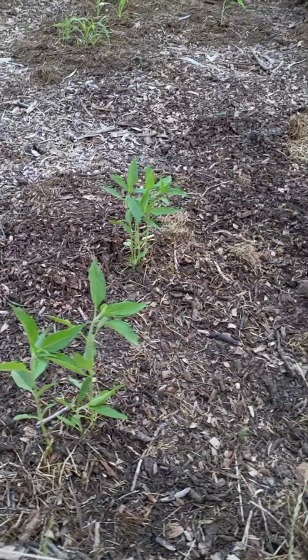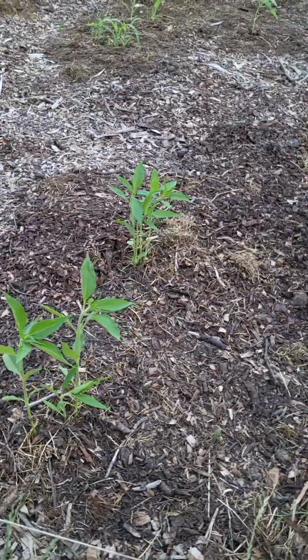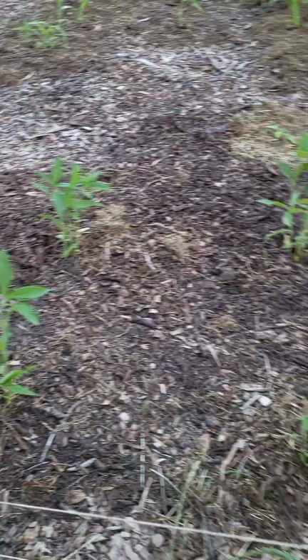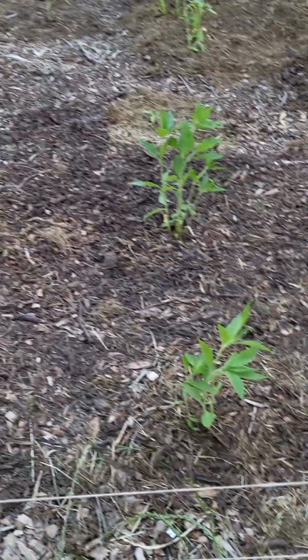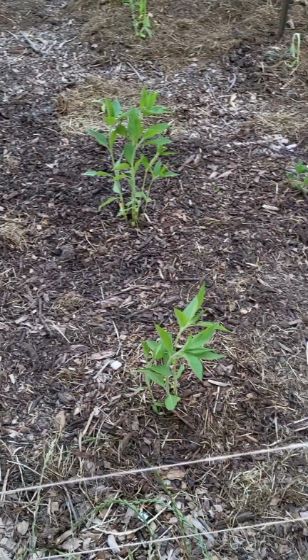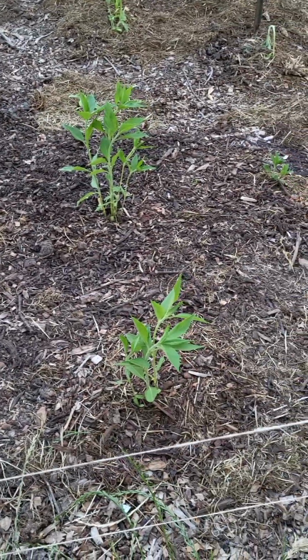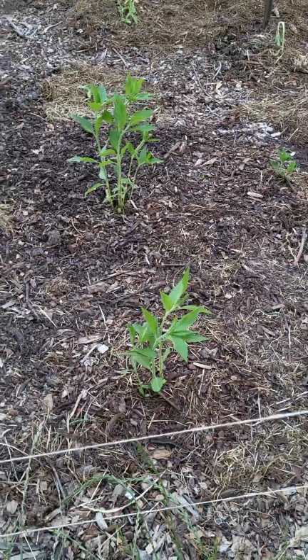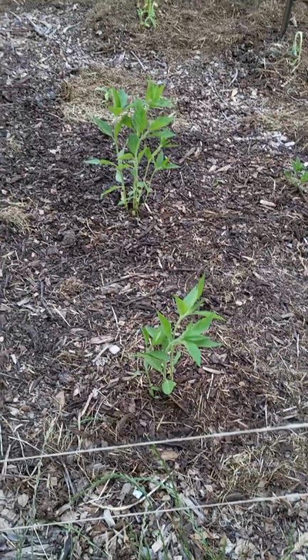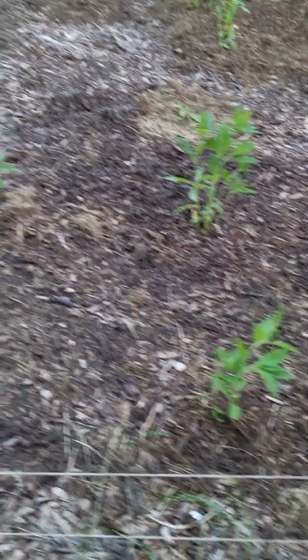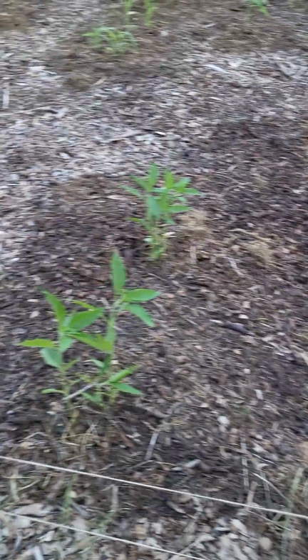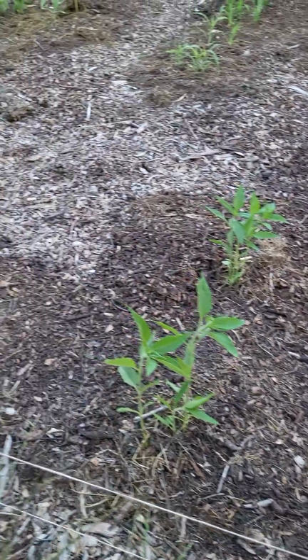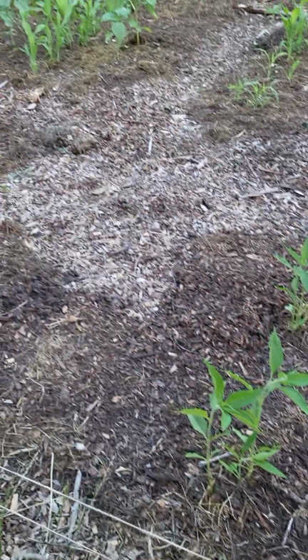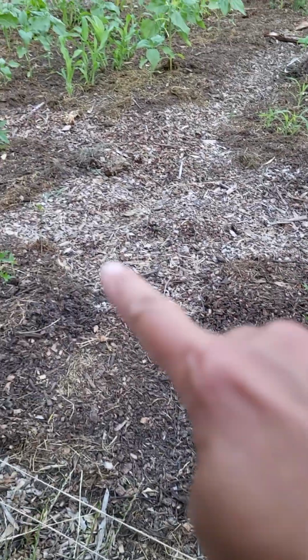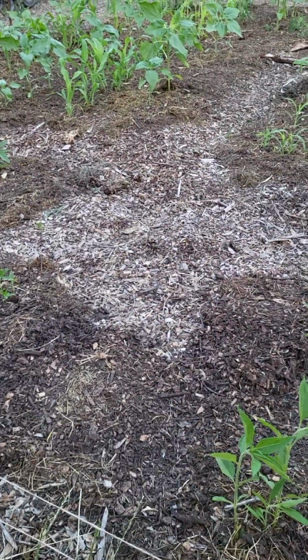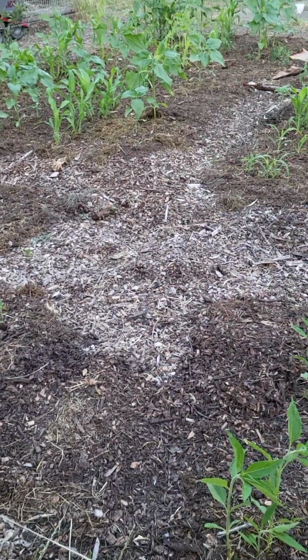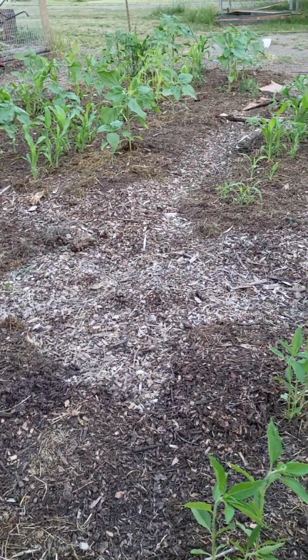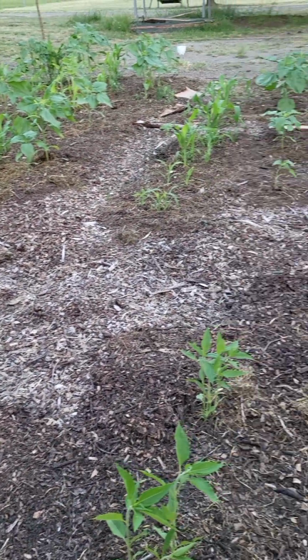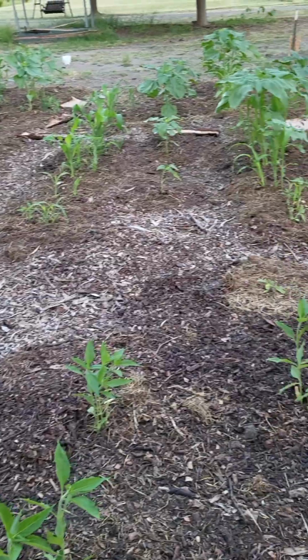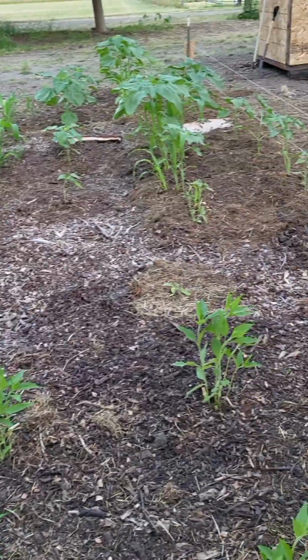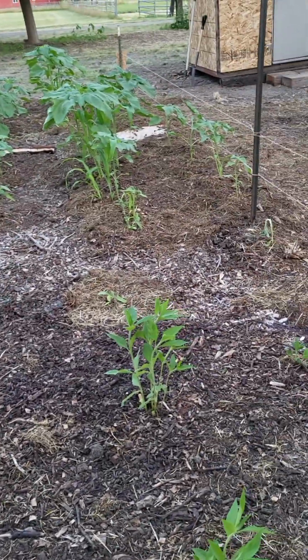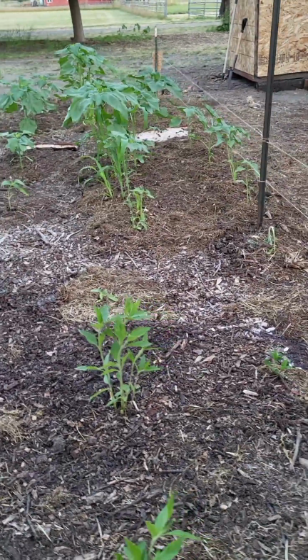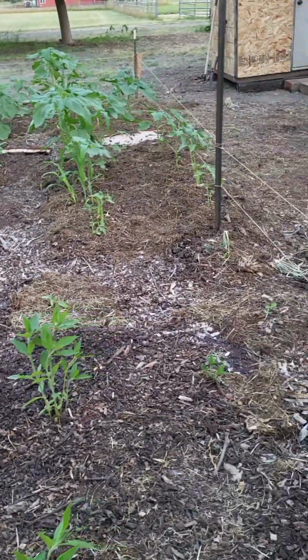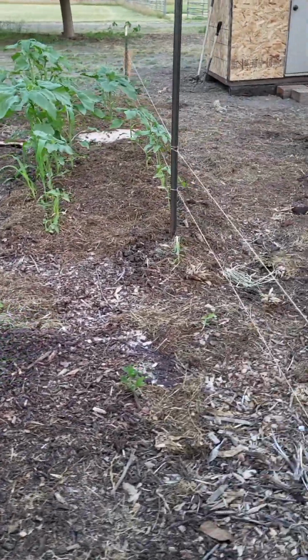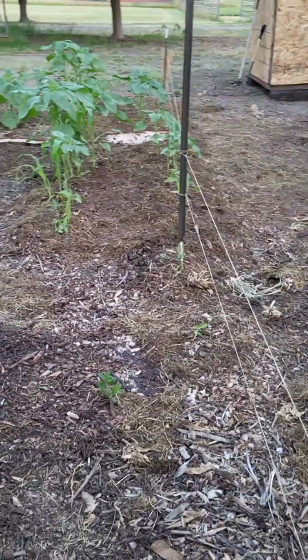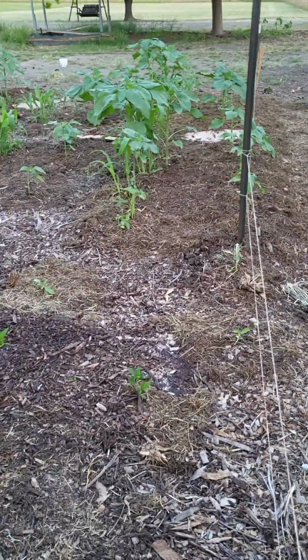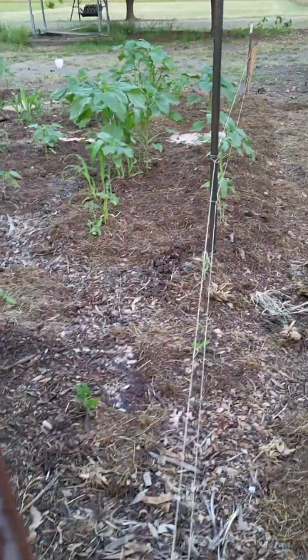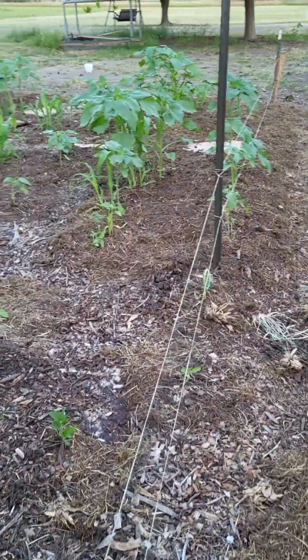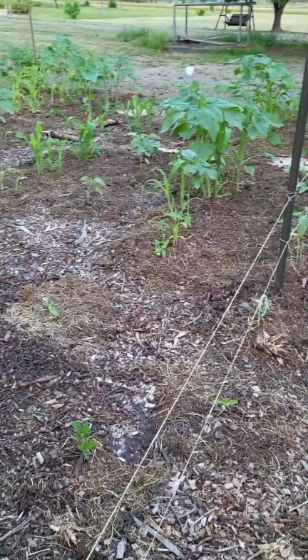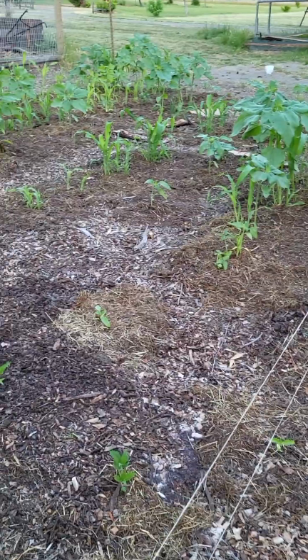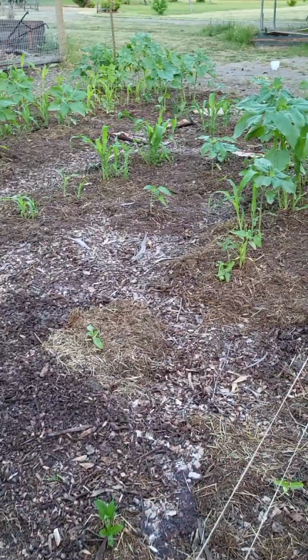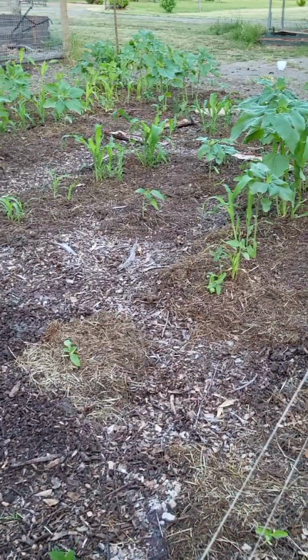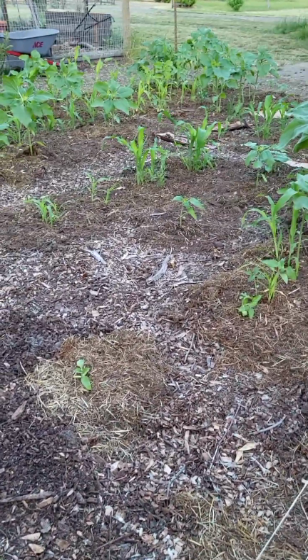Again, these sunchokes were planted the same time, but they were a lot smaller, and some just didn't come up at all. Yesterday, Jim and I spent part of the day weeding, because there were lots of weeds.